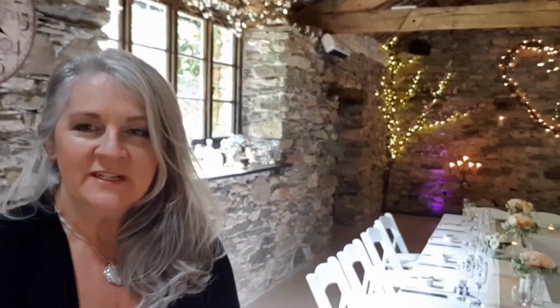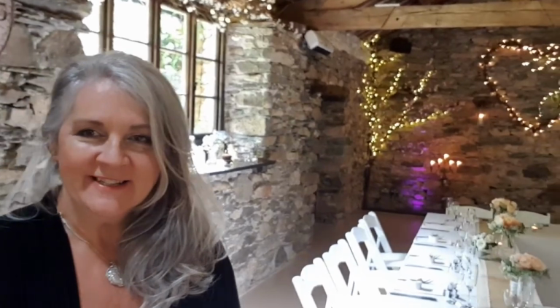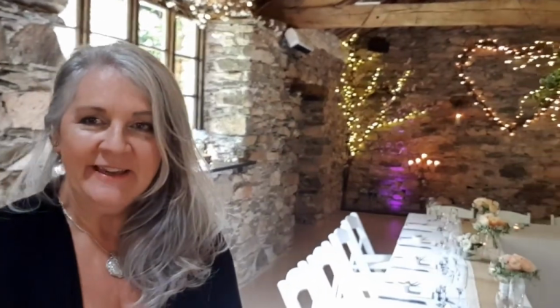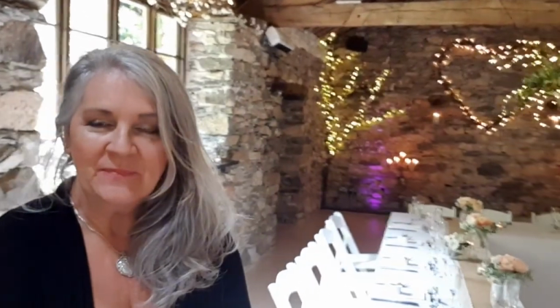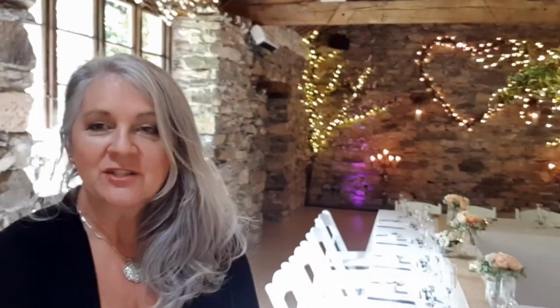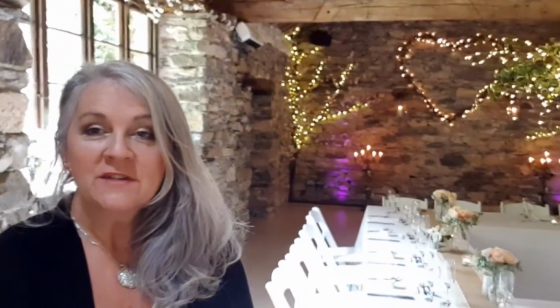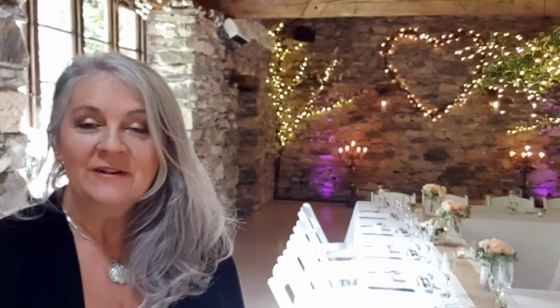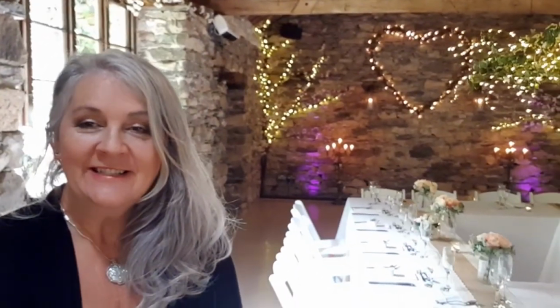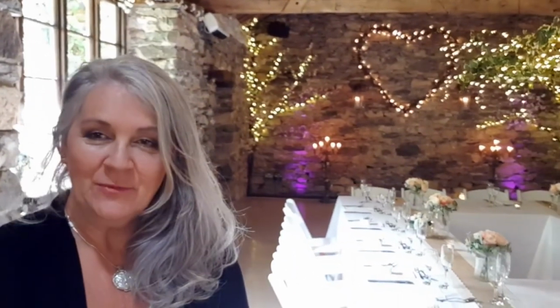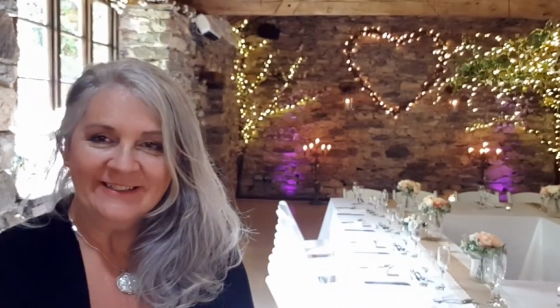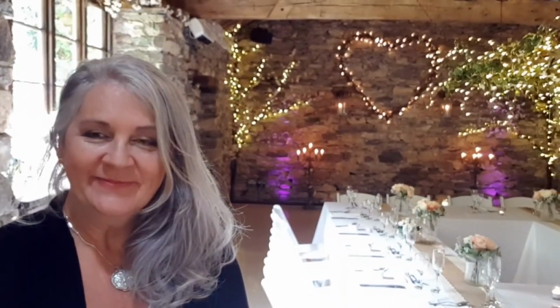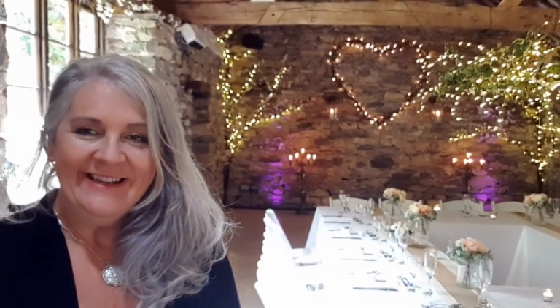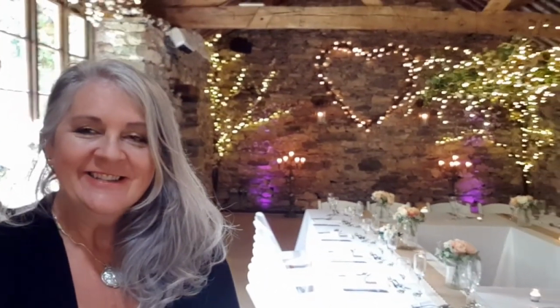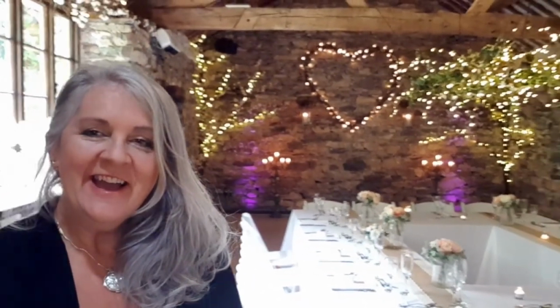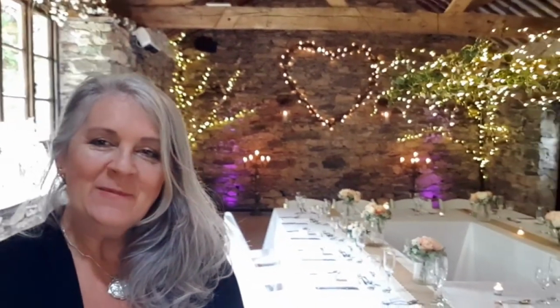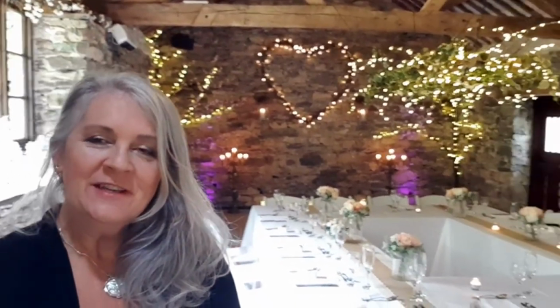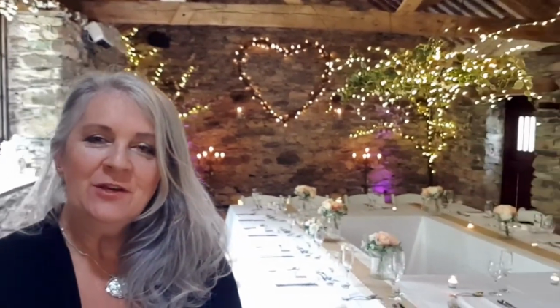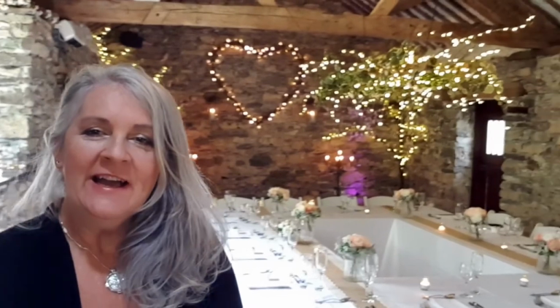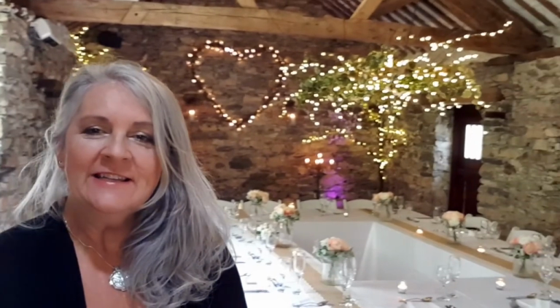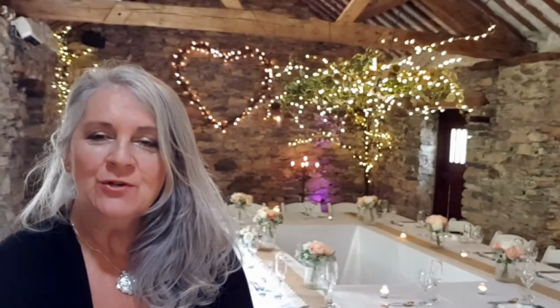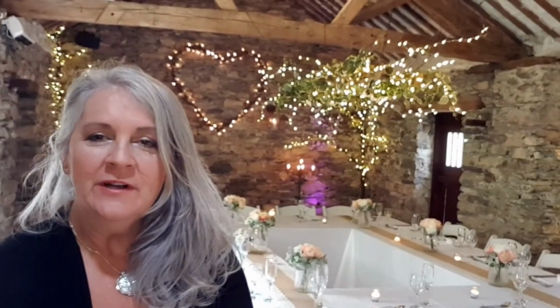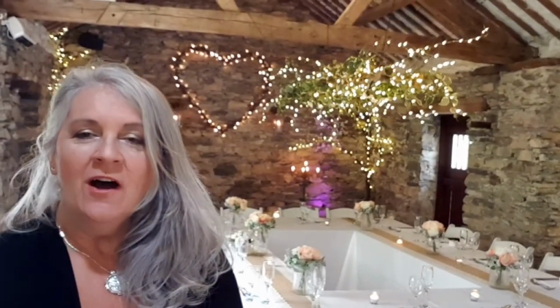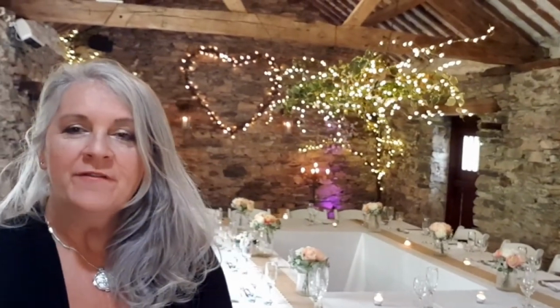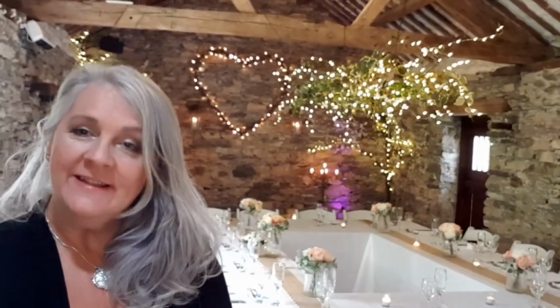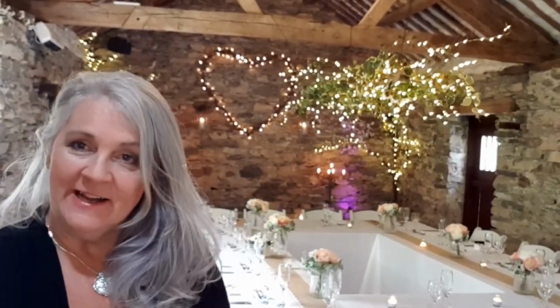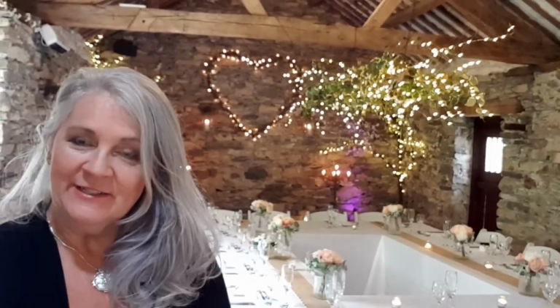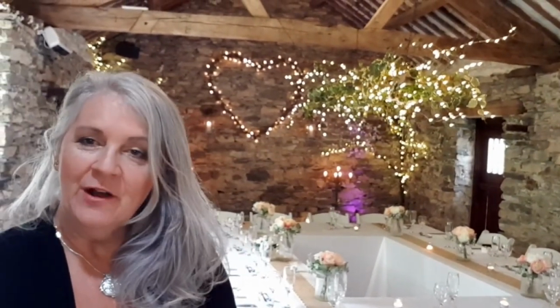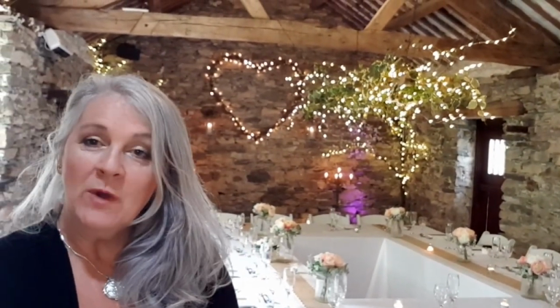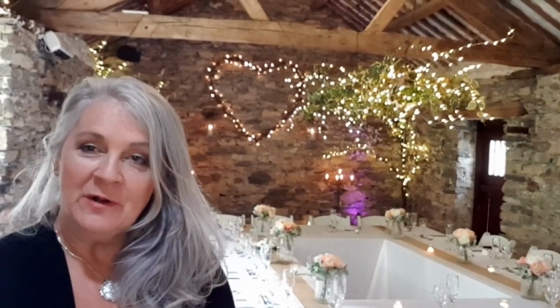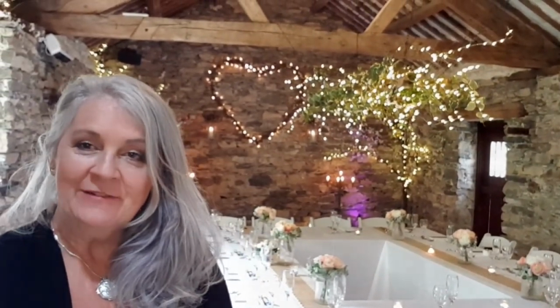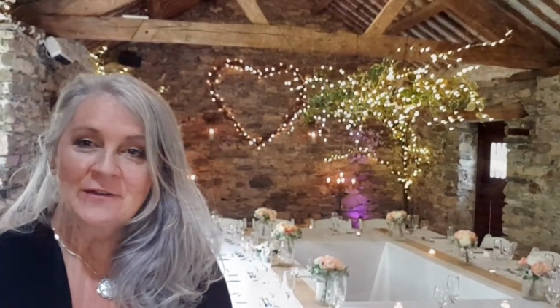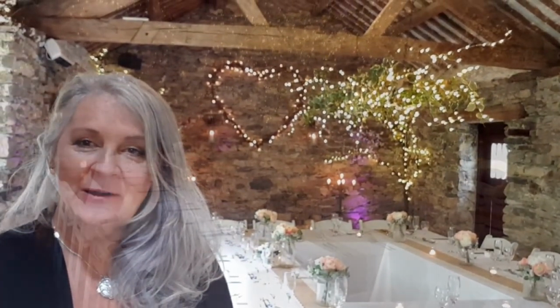I'm the coordinator here at Coate Howe Lake District Weddings. Today I'm going to give you a little tour of the inside of the wedding barn here at Coate Howe.